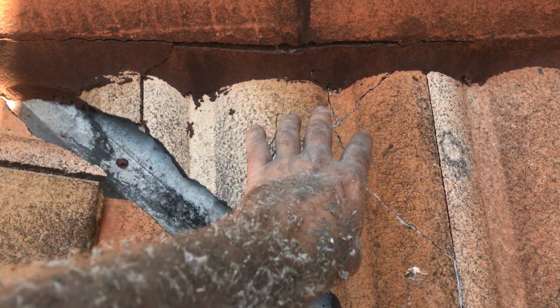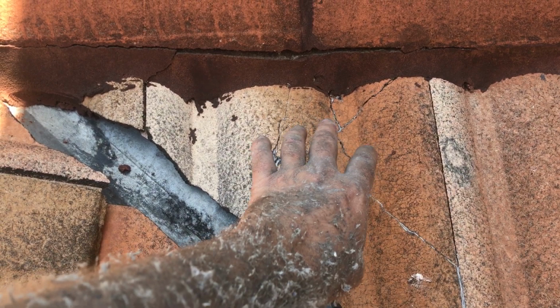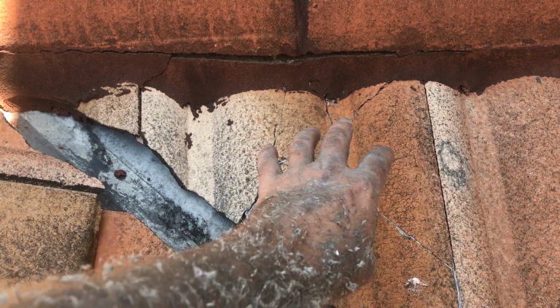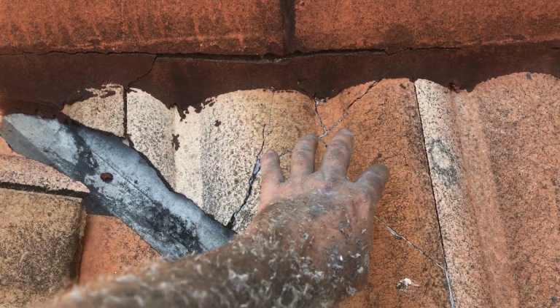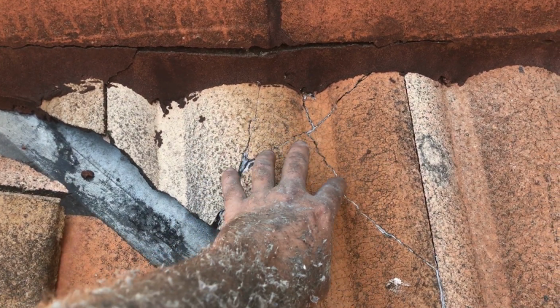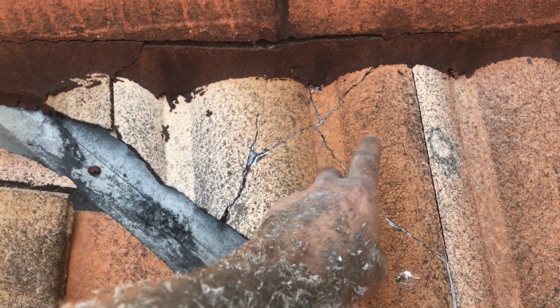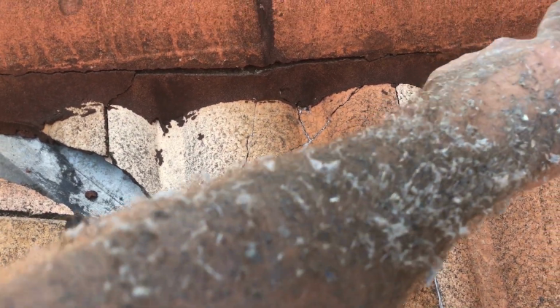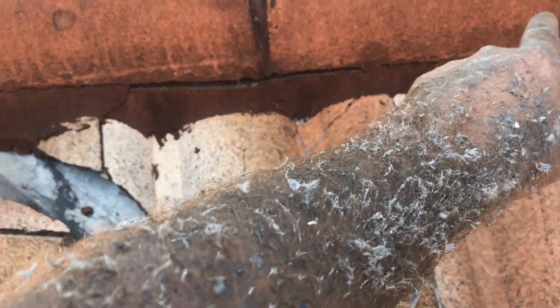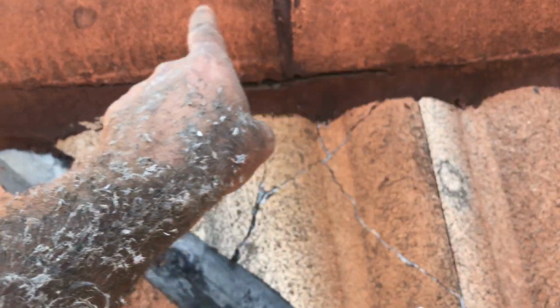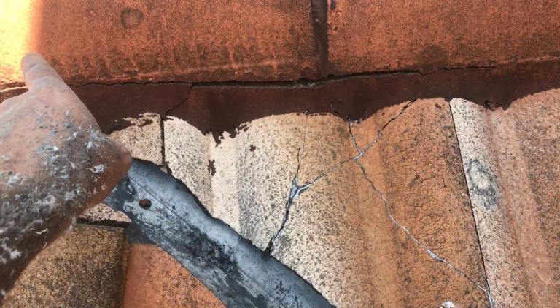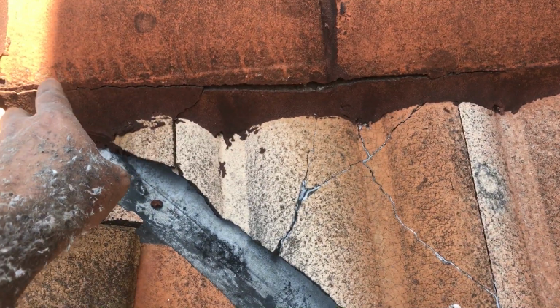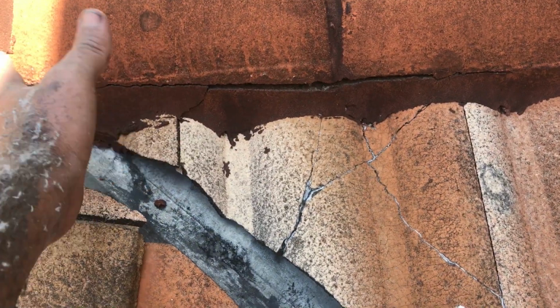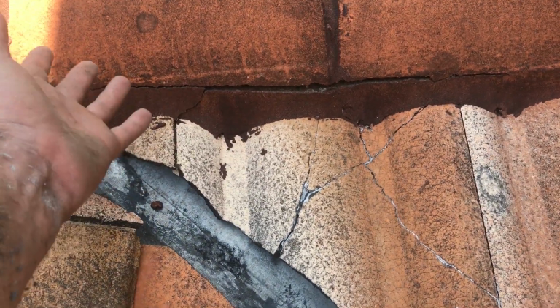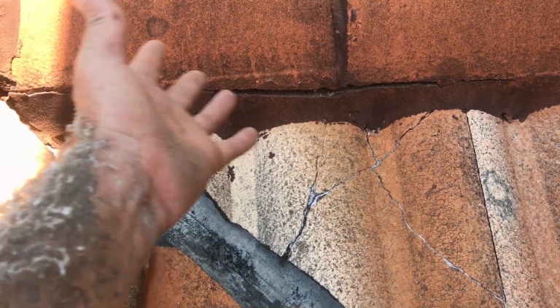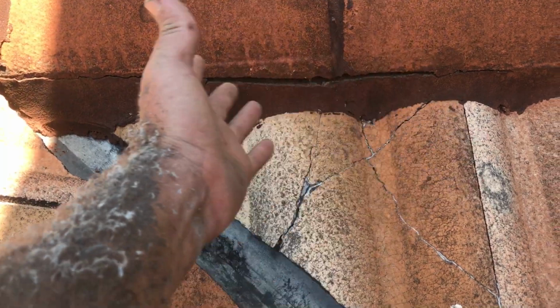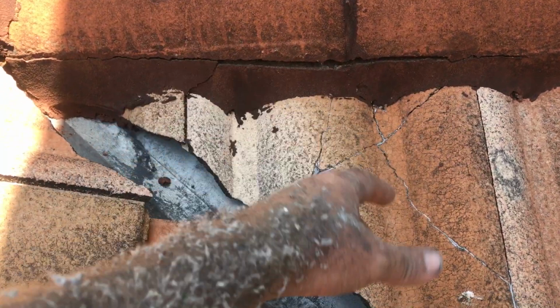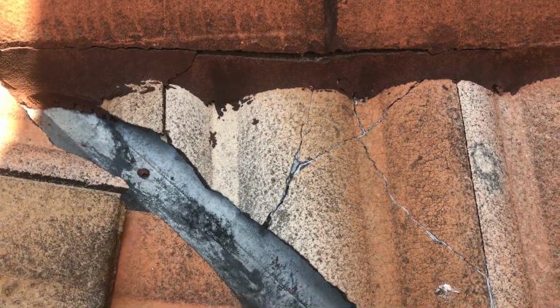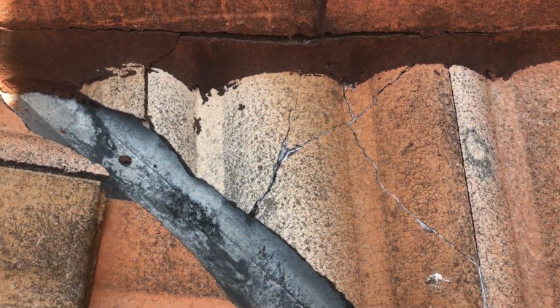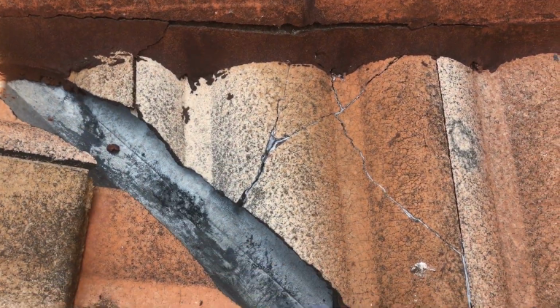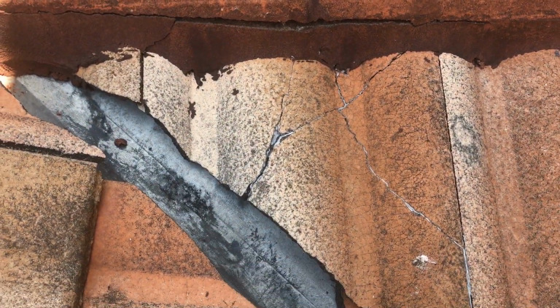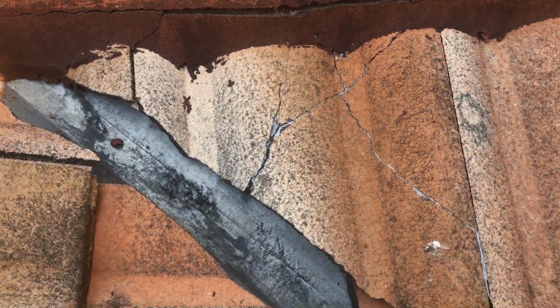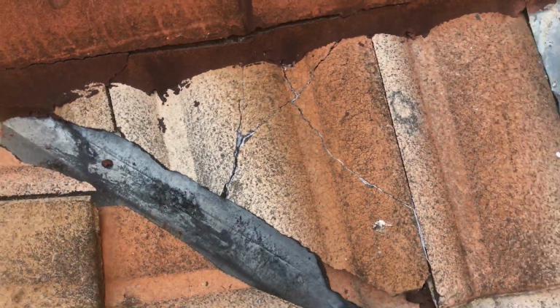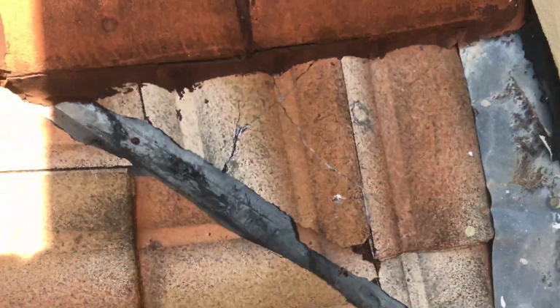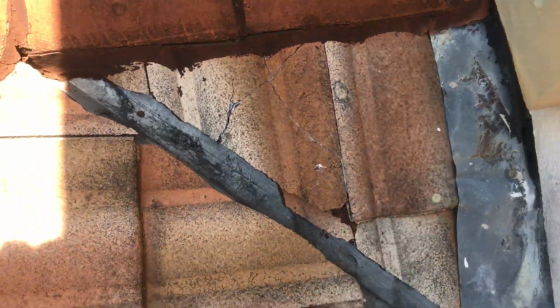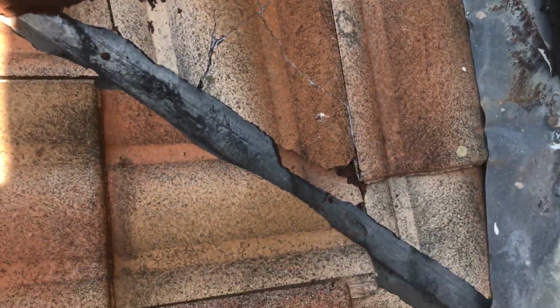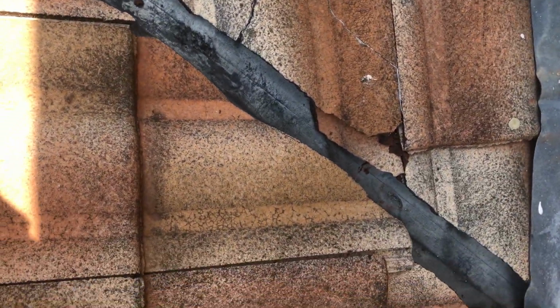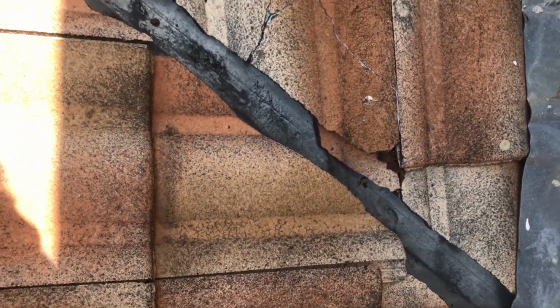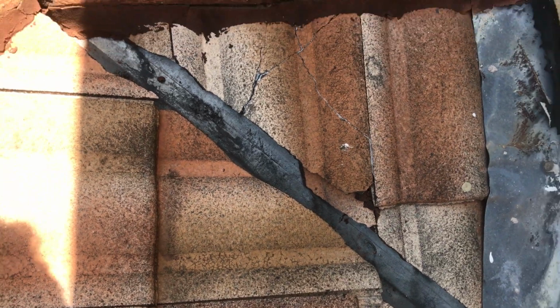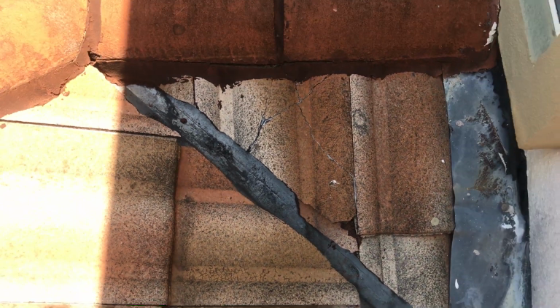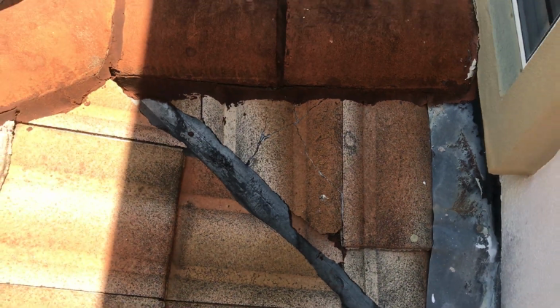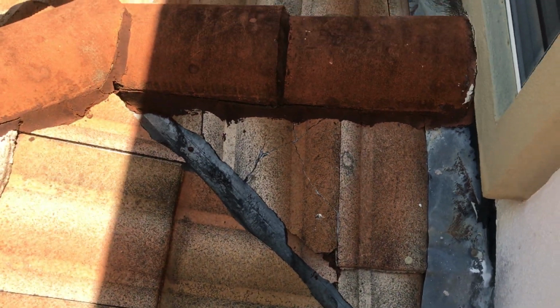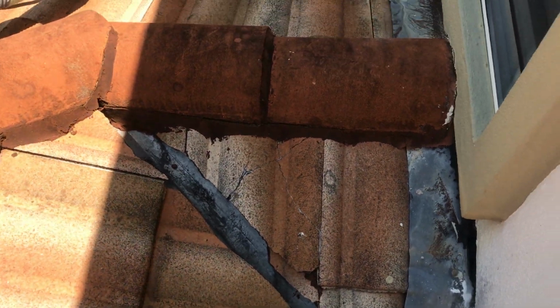In order to fix that tile there, you have to pull the bit of bedding out and re-bed it and re-point it. So there's a bit of work in fixing that. It shouldn't be siliconed up.